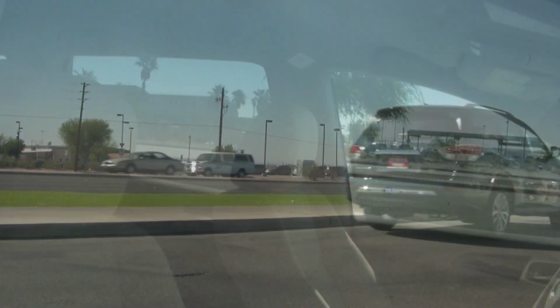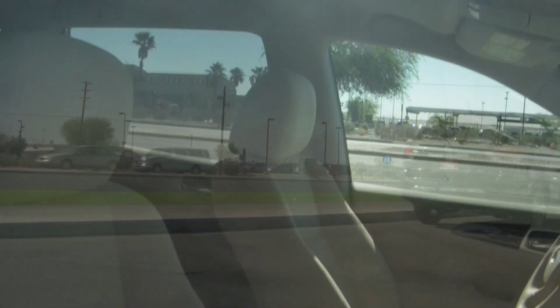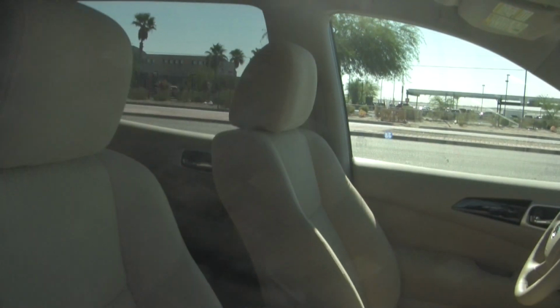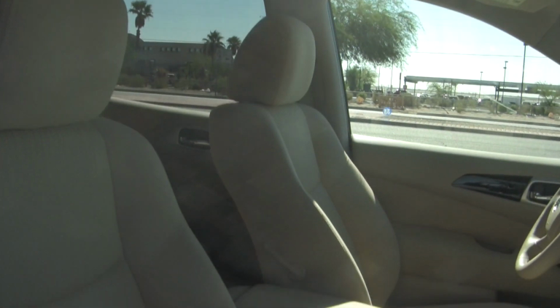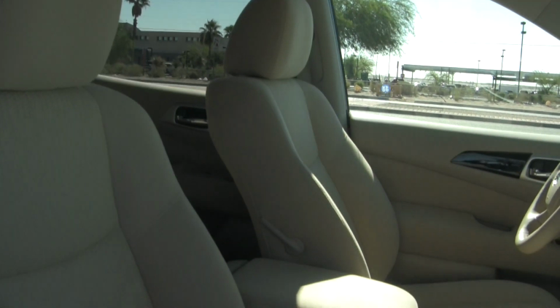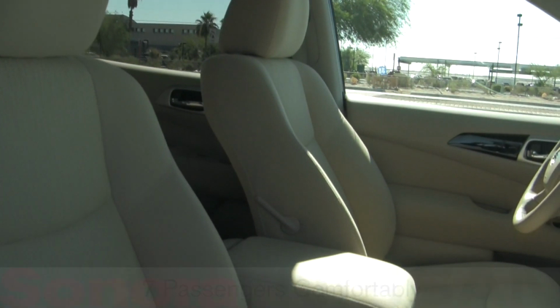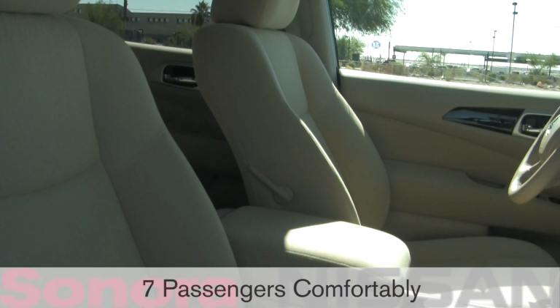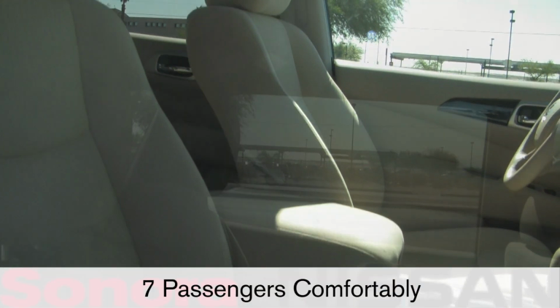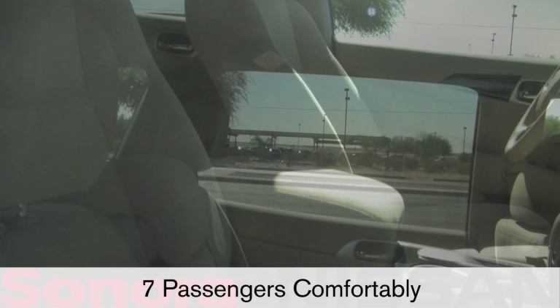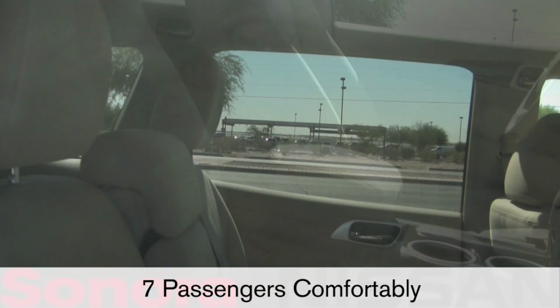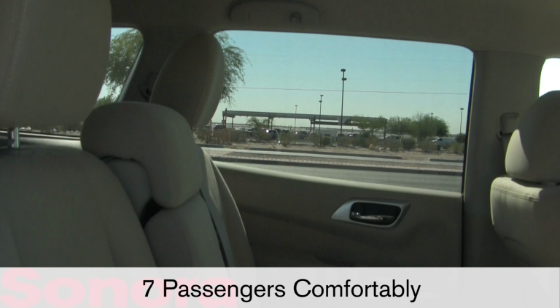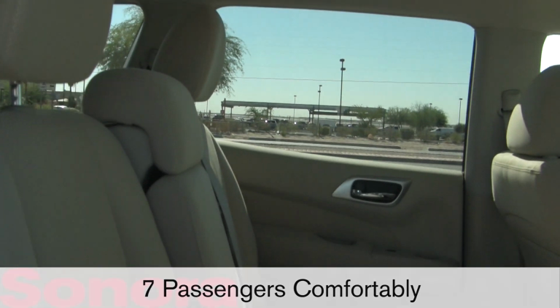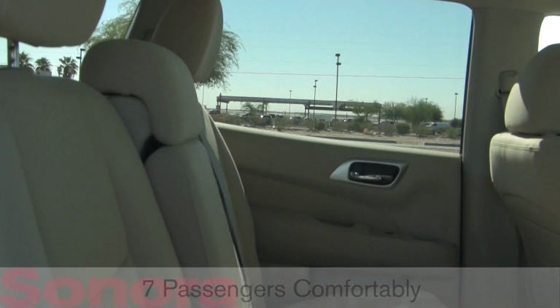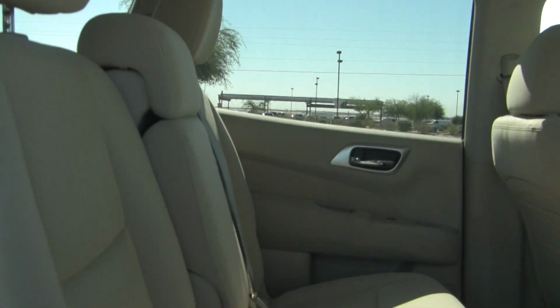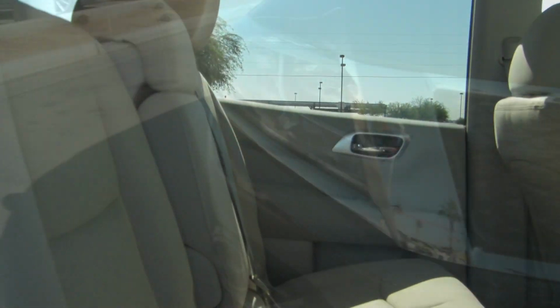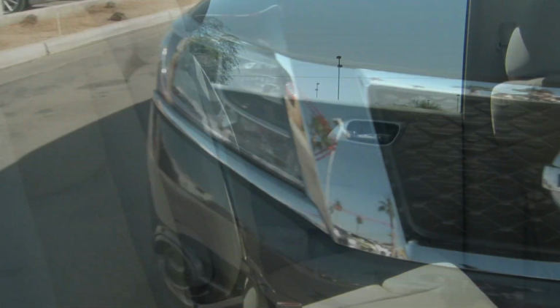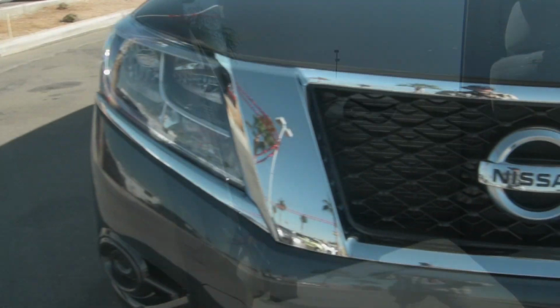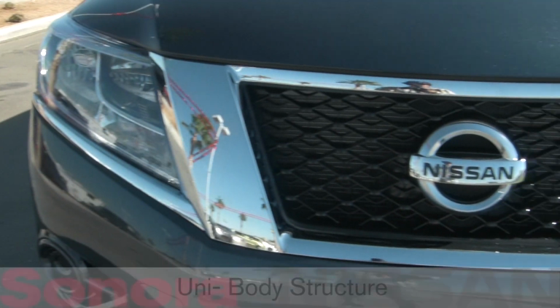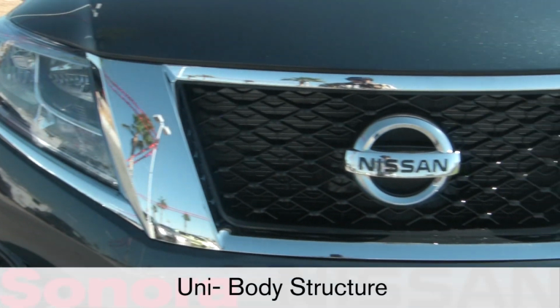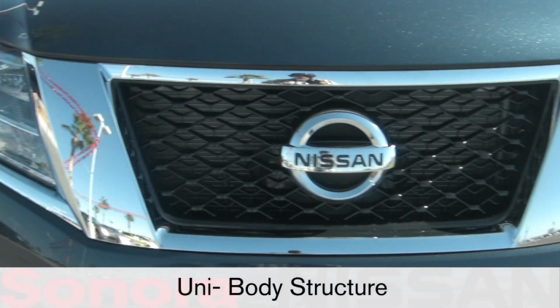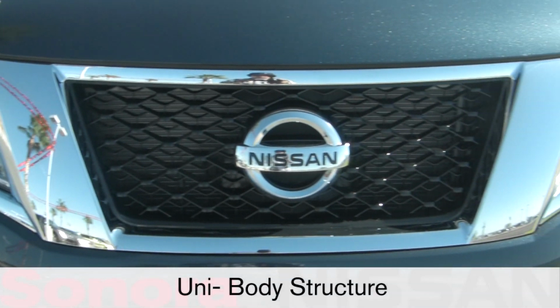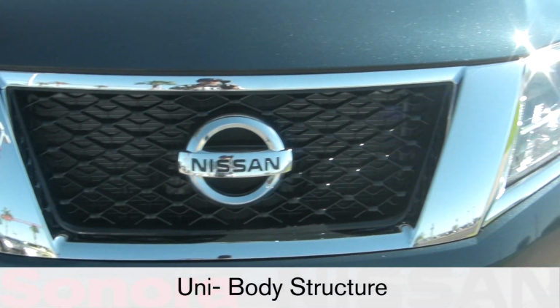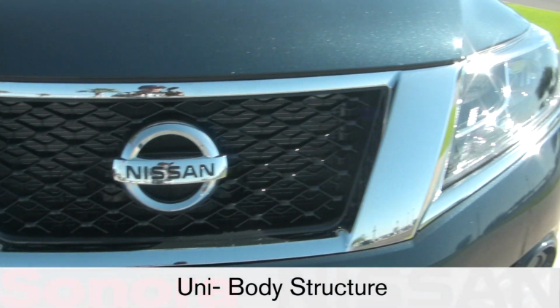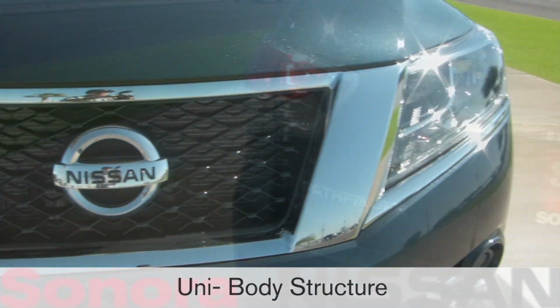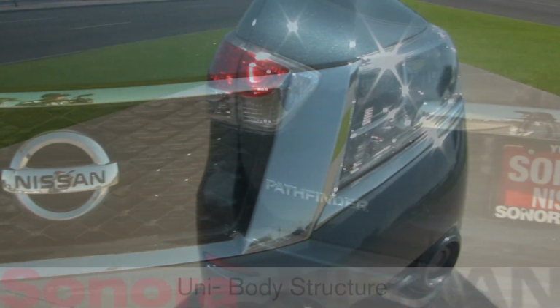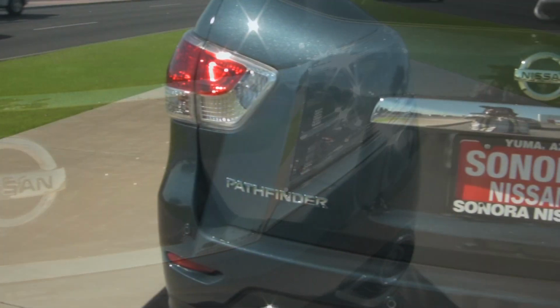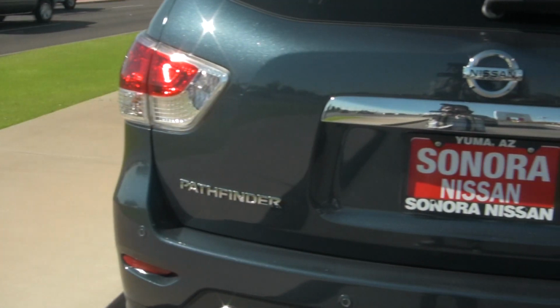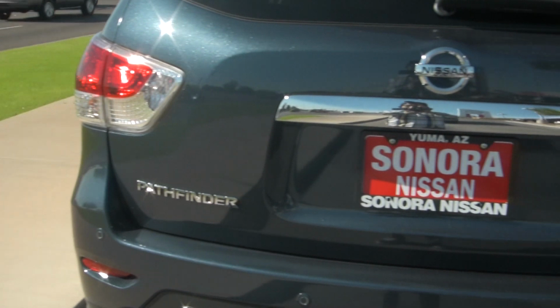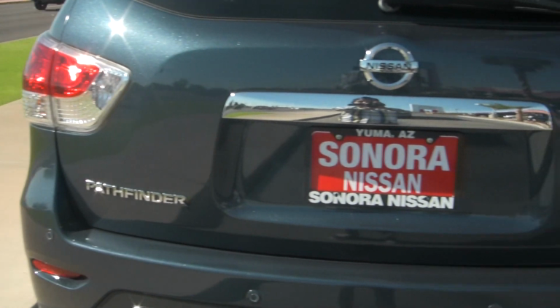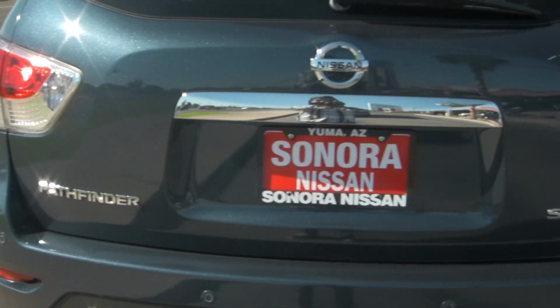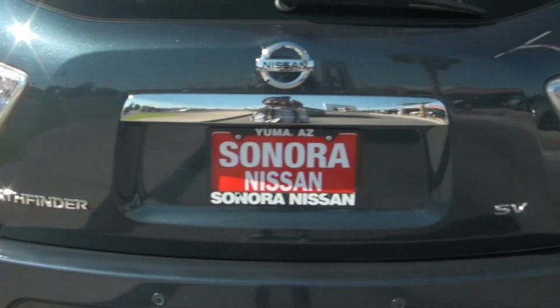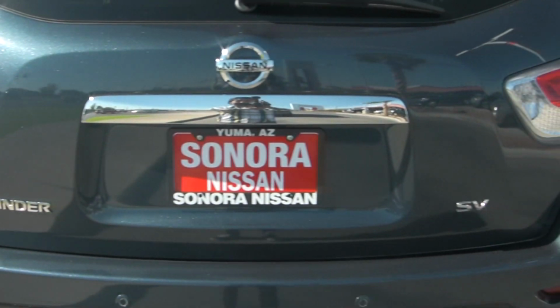This midsize SUV seats seven passengers comfortably. The redesigned 2013 Pathfinder is built on a unibody structure shared with the equally new Infiniti JX crossover.